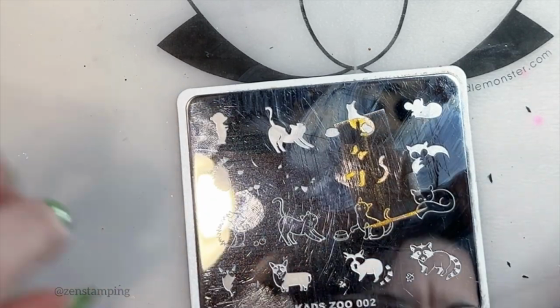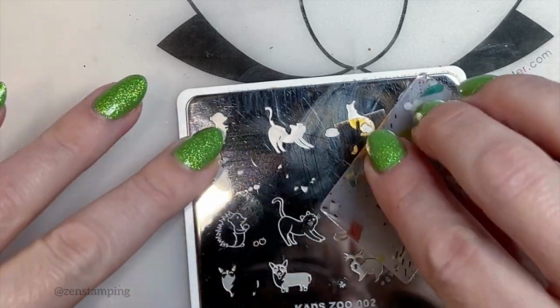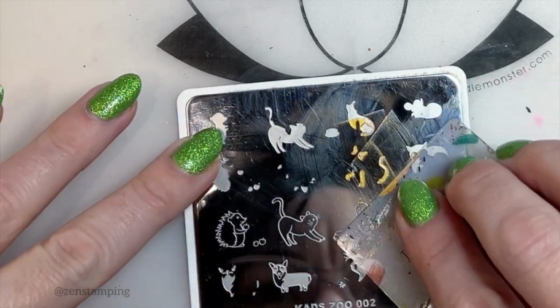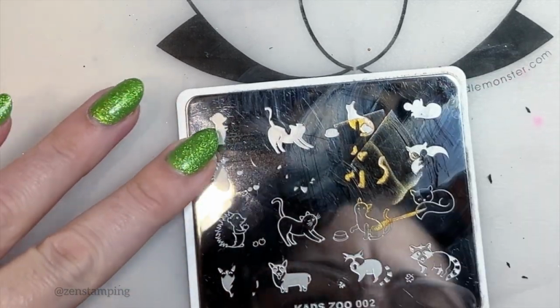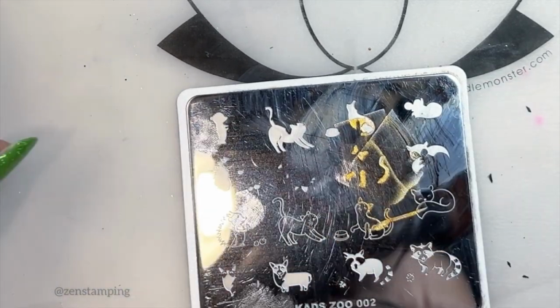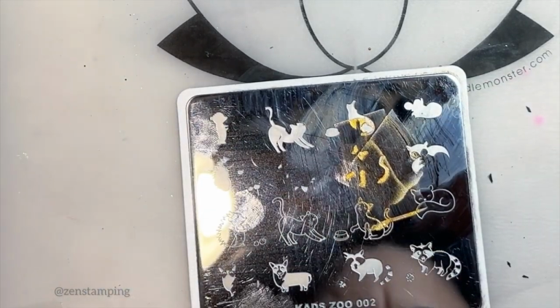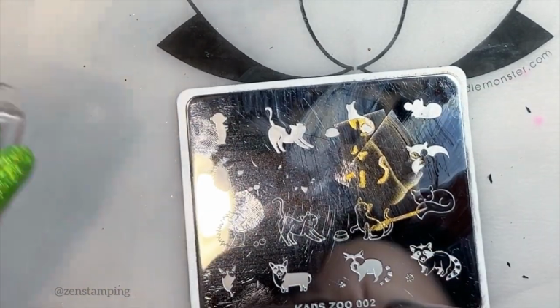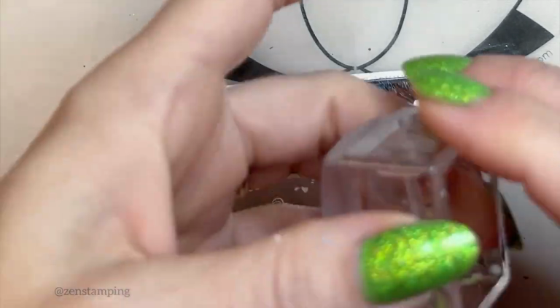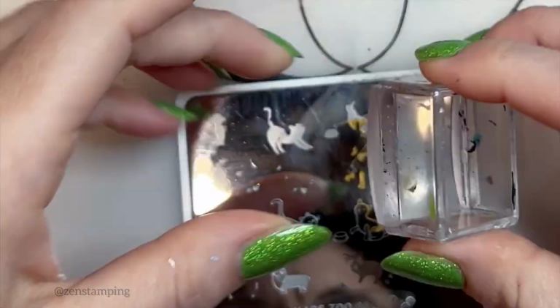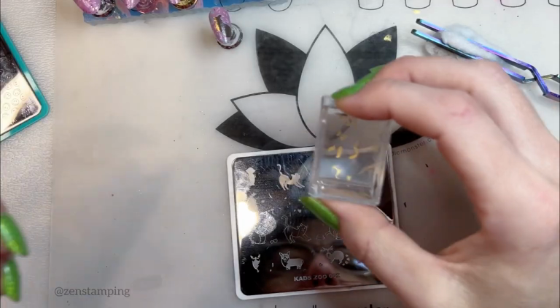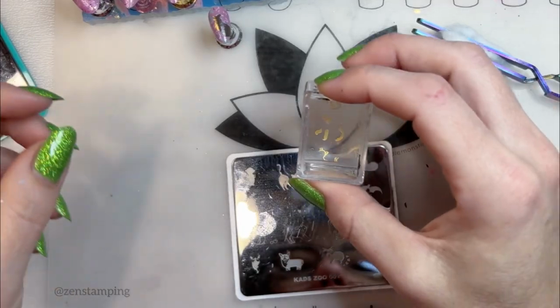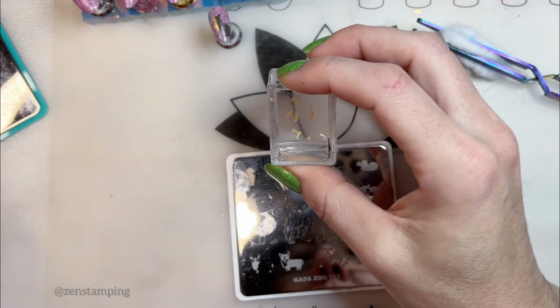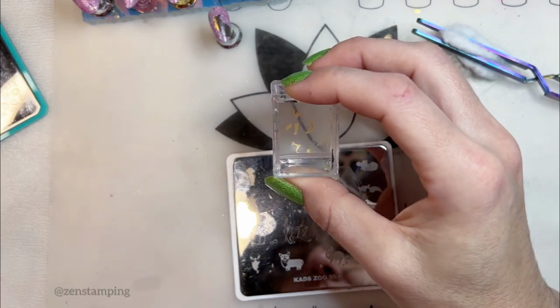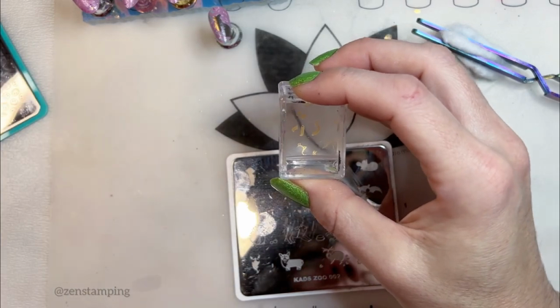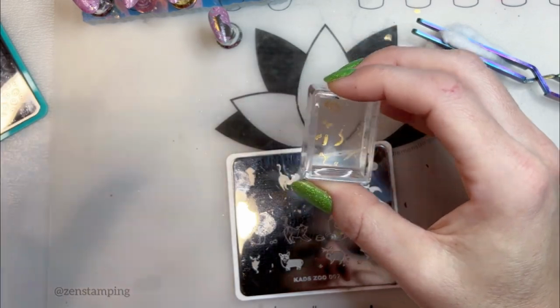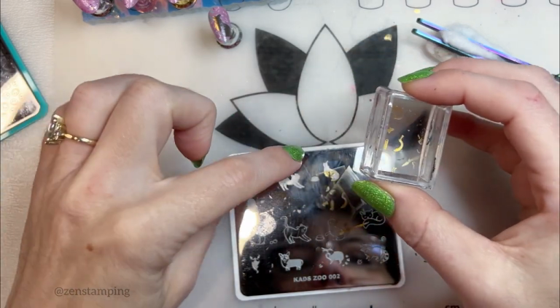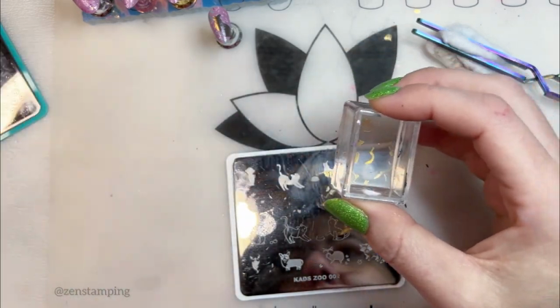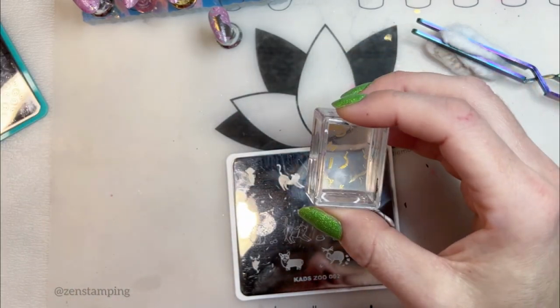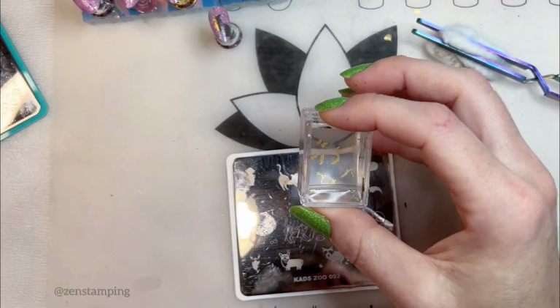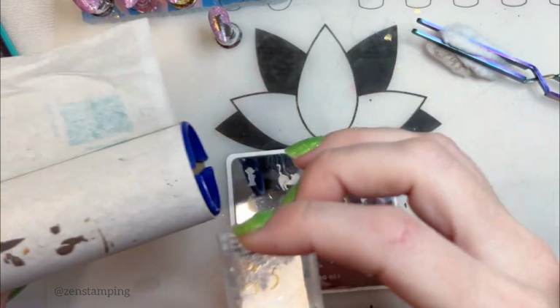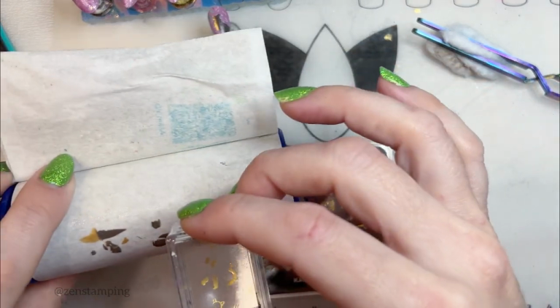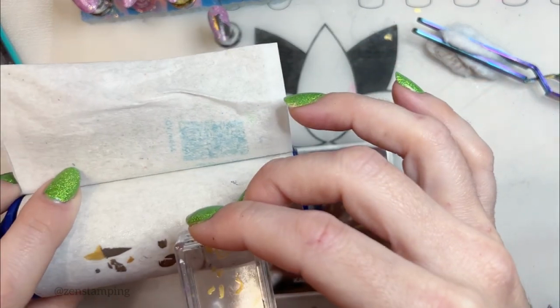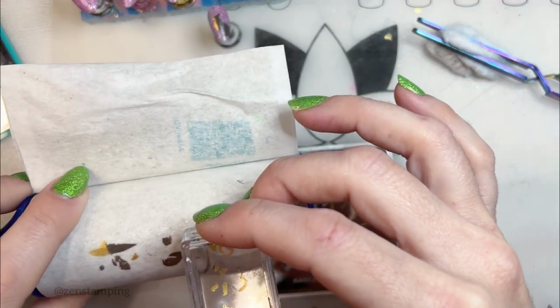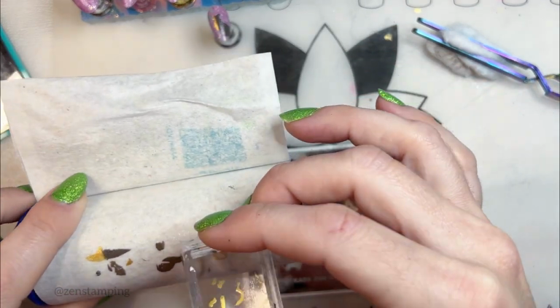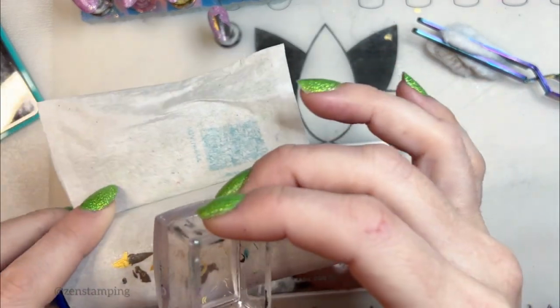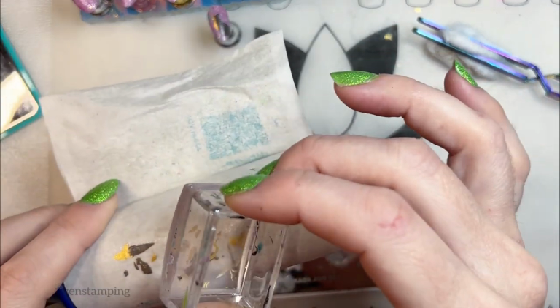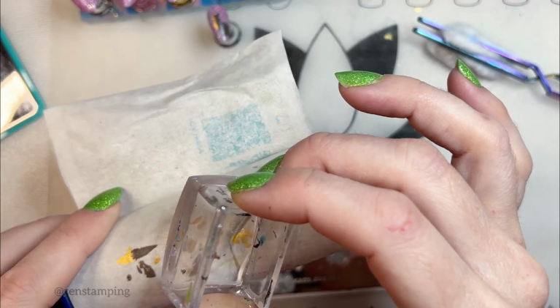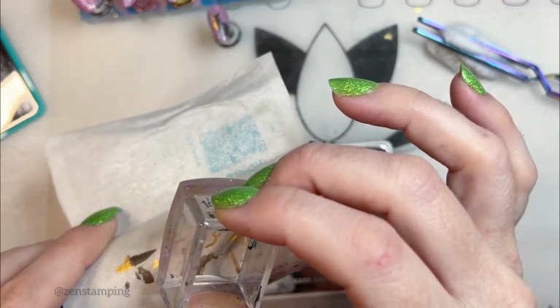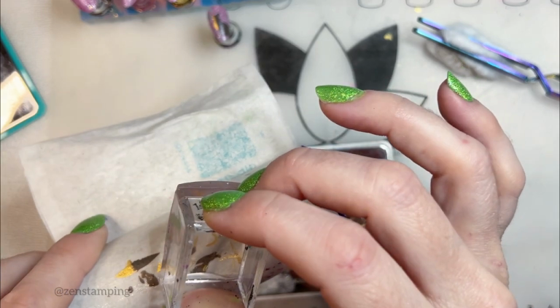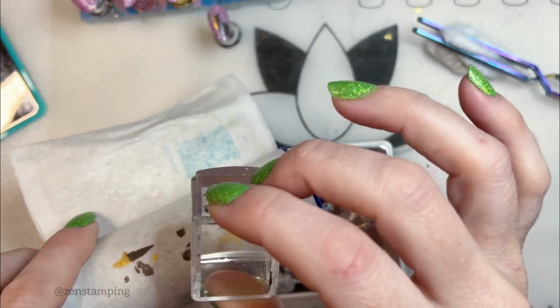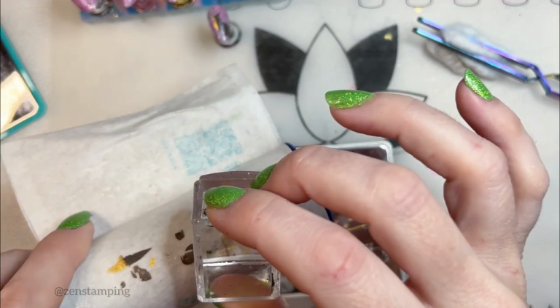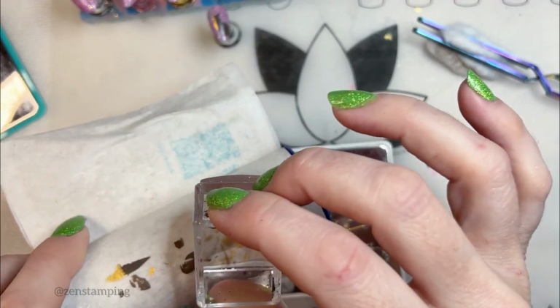CADZ plates have a really thick — or I mean to say, really deep etches. So sometimes the polish uses more polish than normal, so I have to remember to be more generous when picking up.